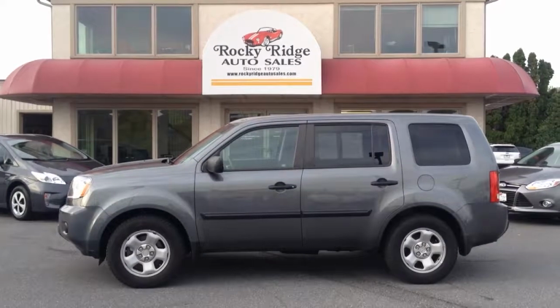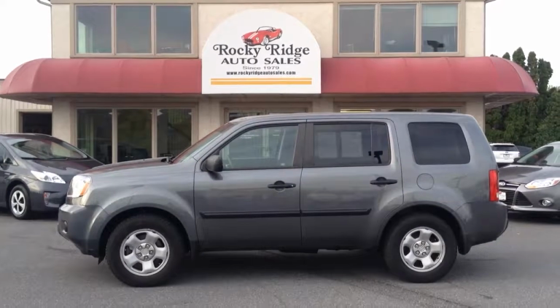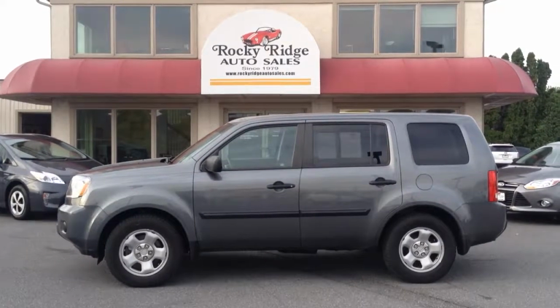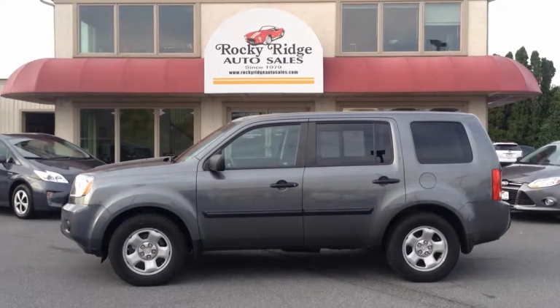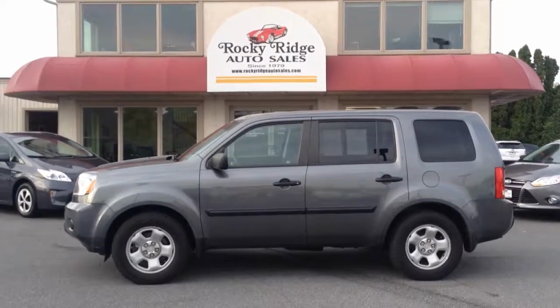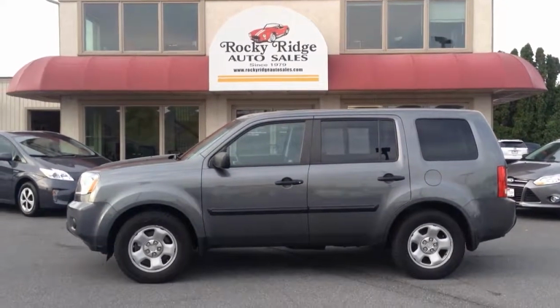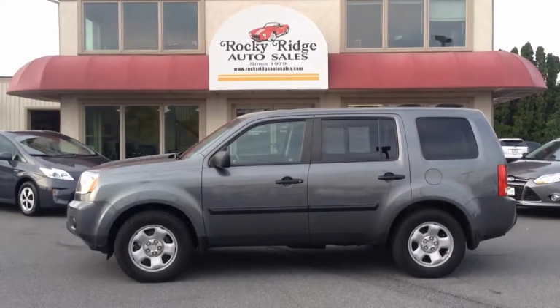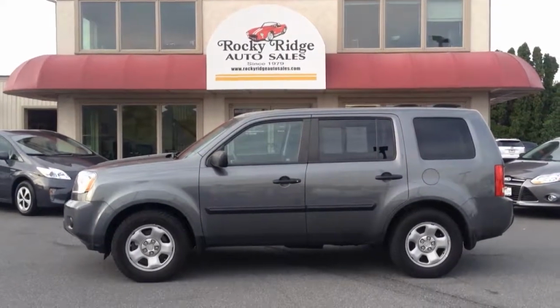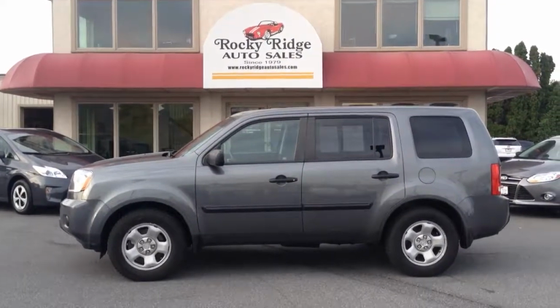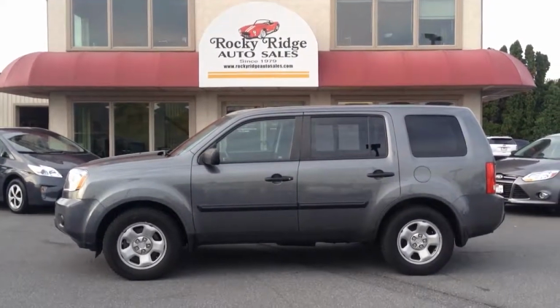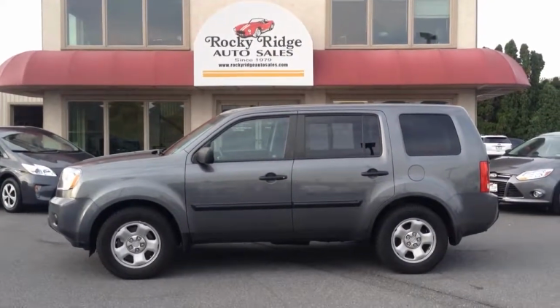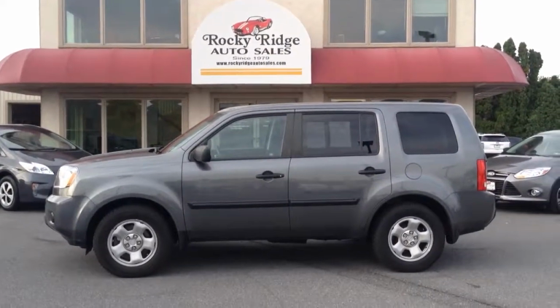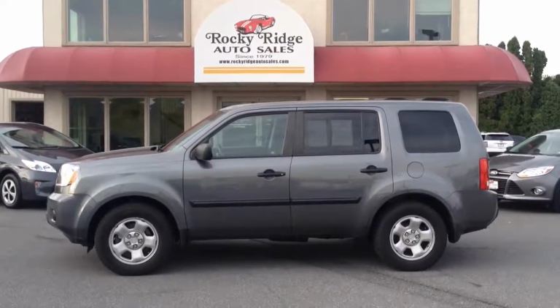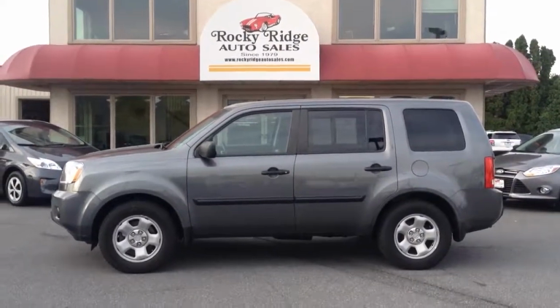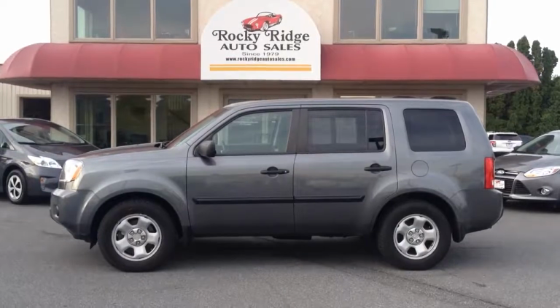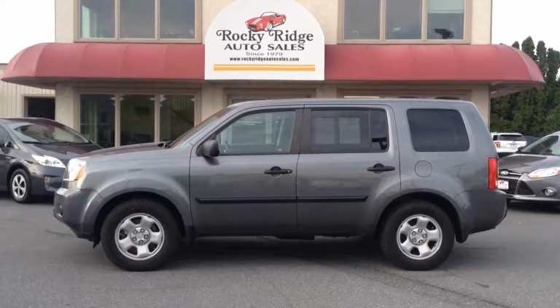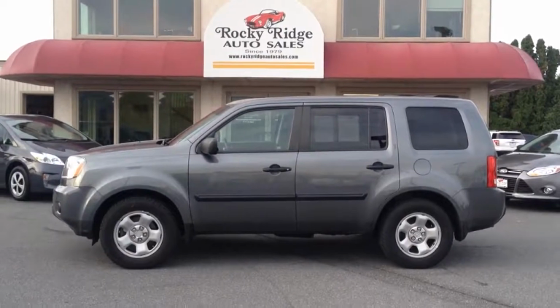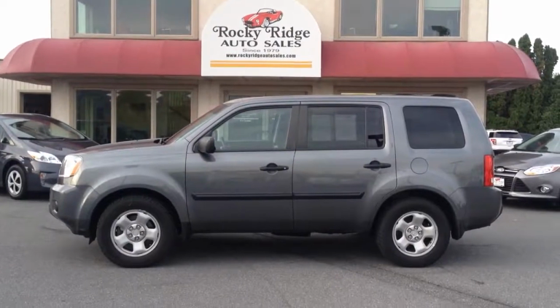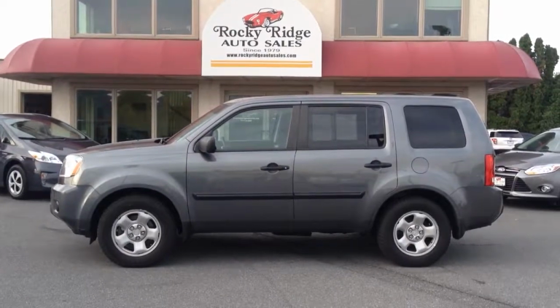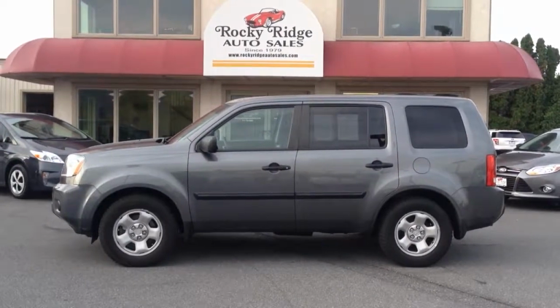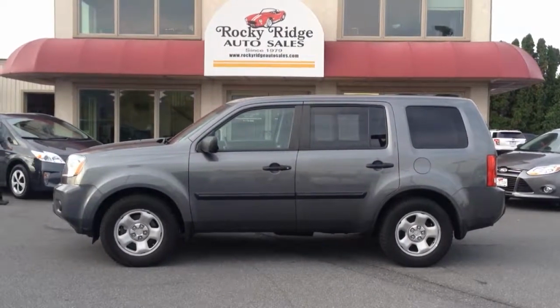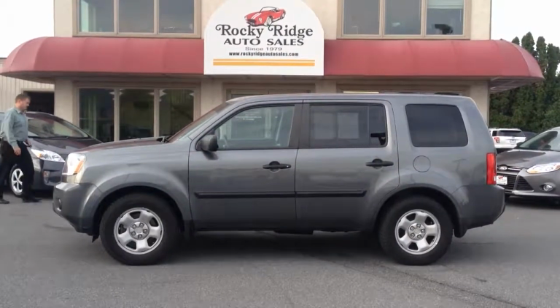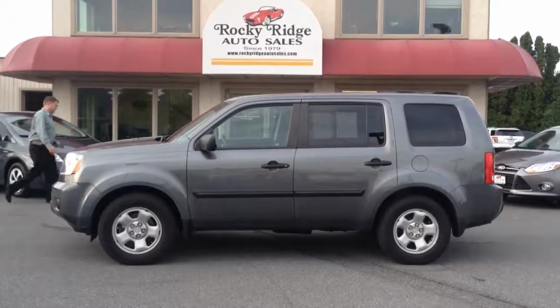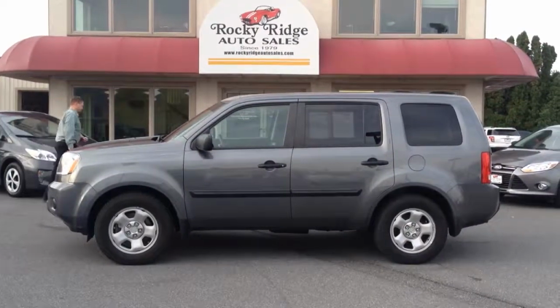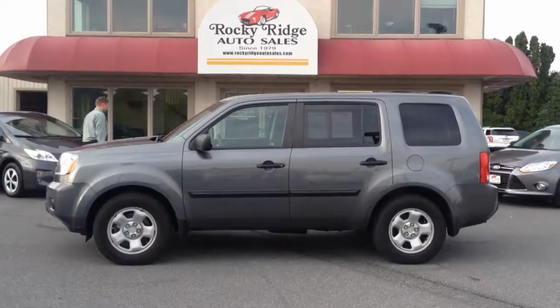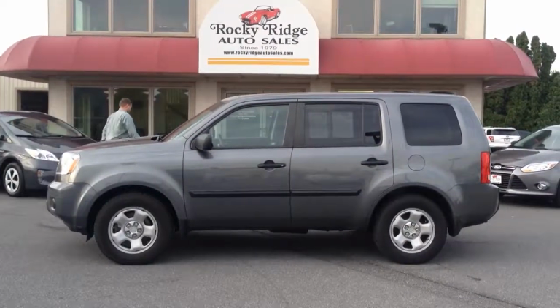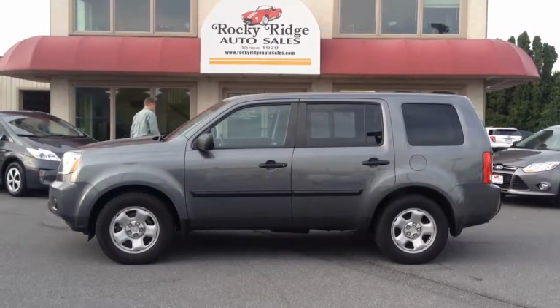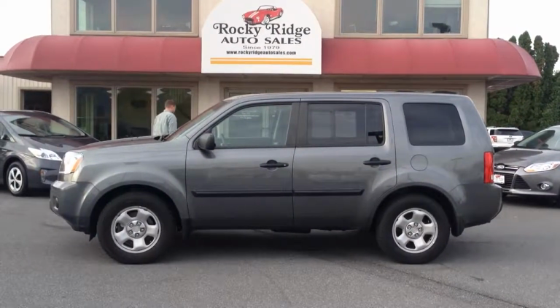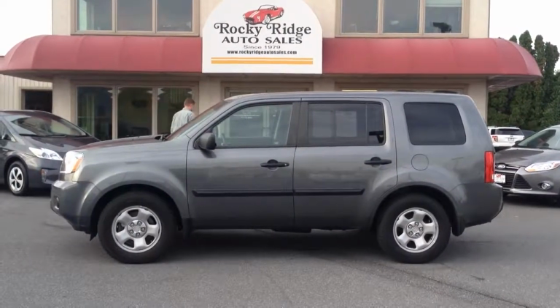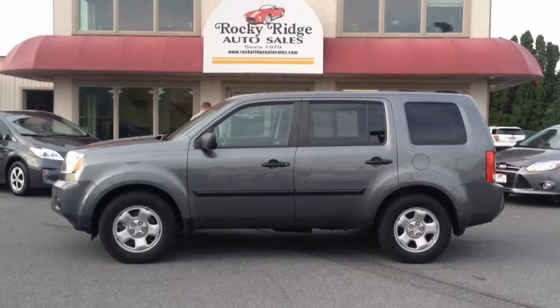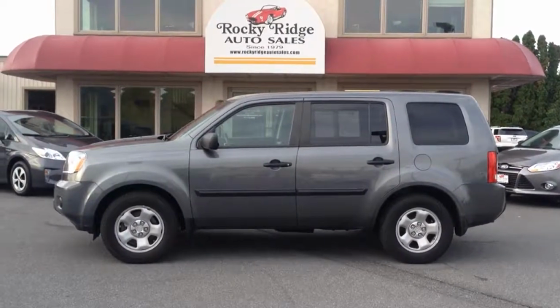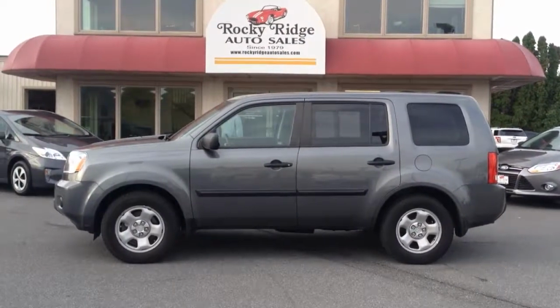Hello and welcome to Rocky Ridge Auto Sales here in Ephrata, Pennsylvania. My name is Jesse. We've been here at the same location selling quality used cars since 1979.